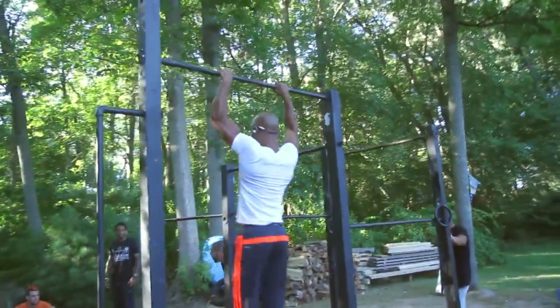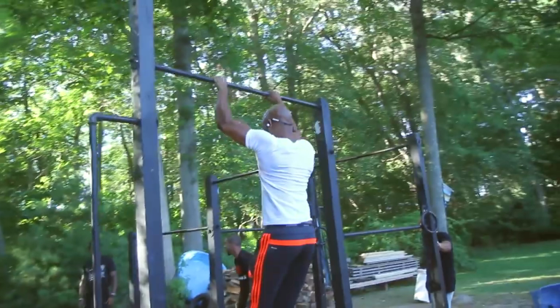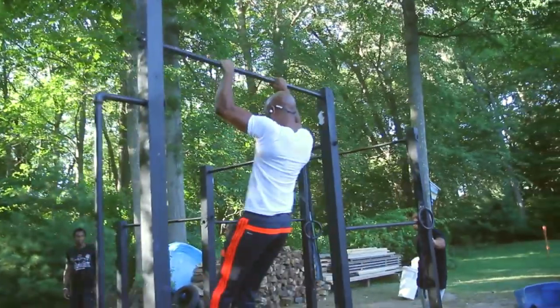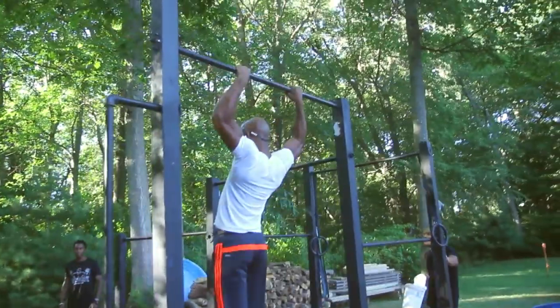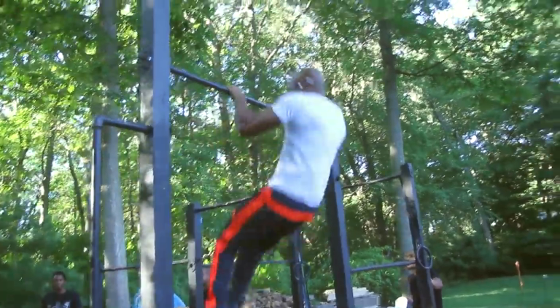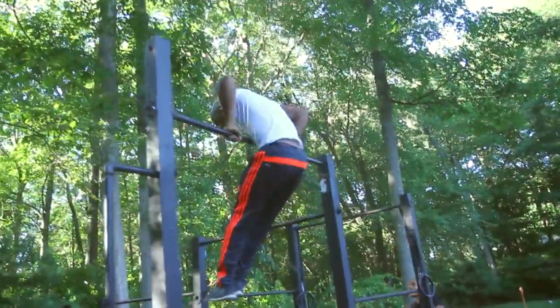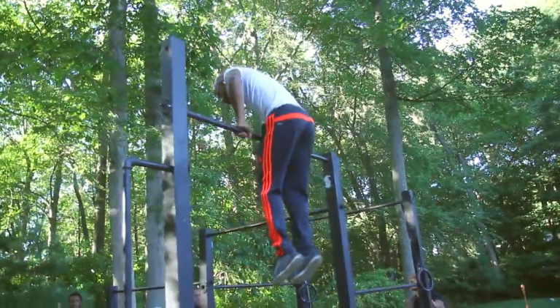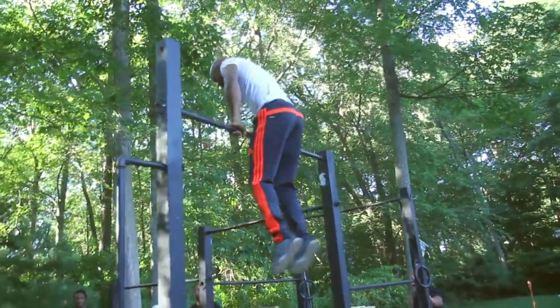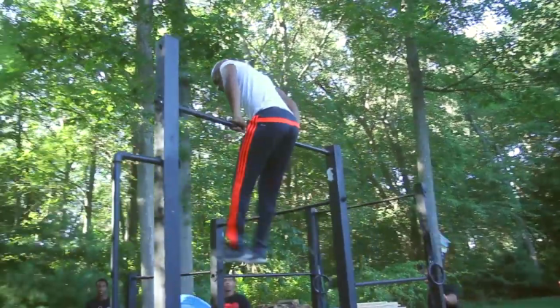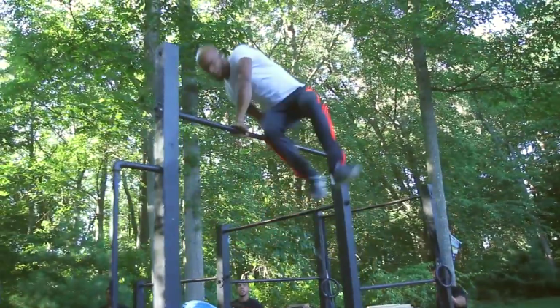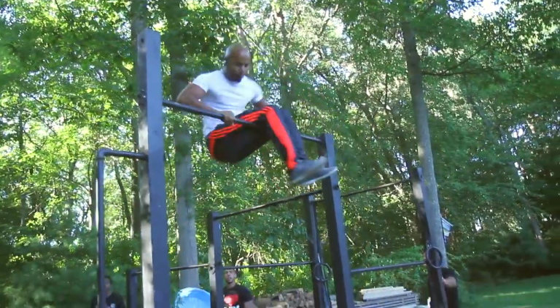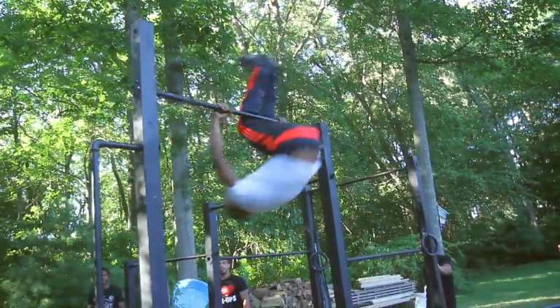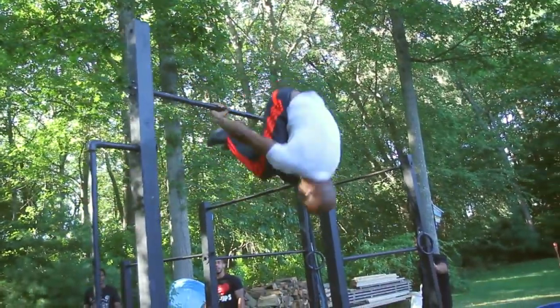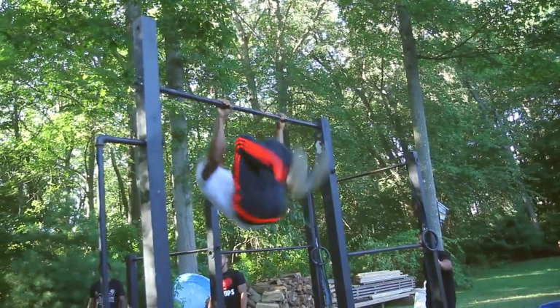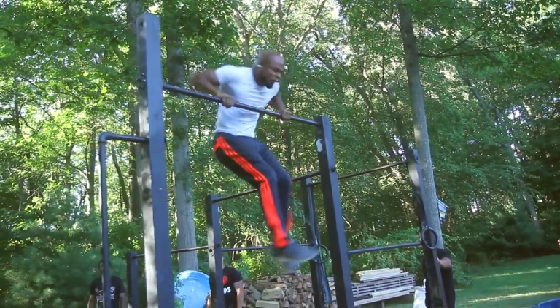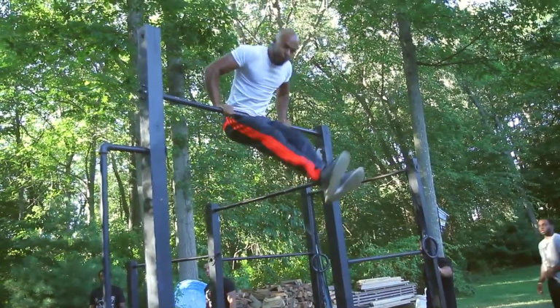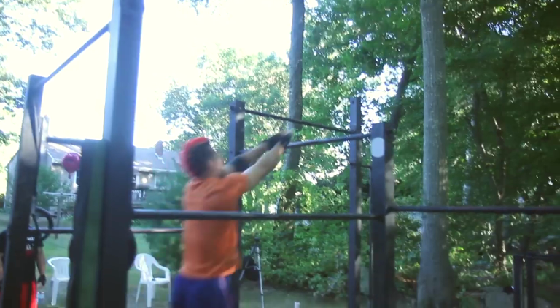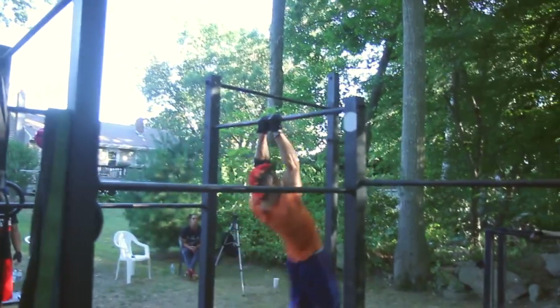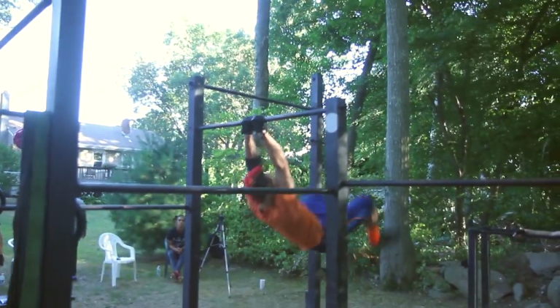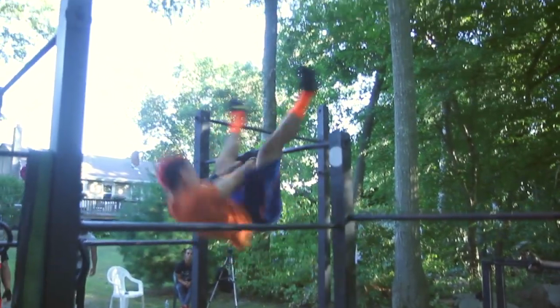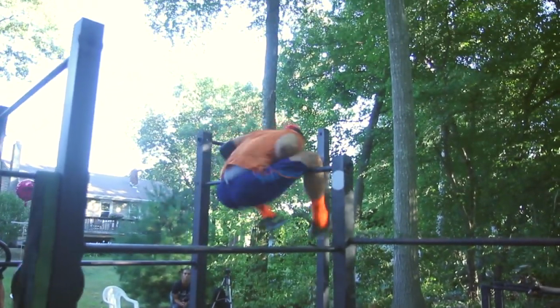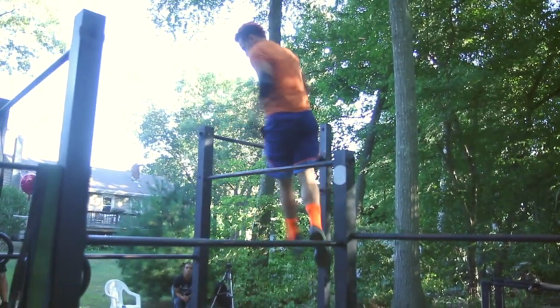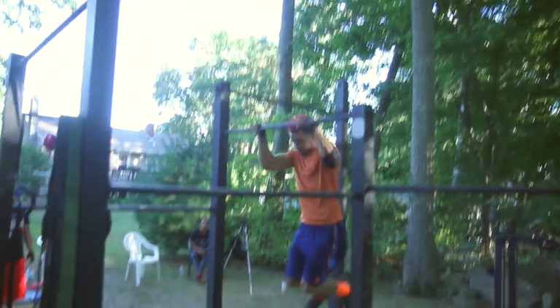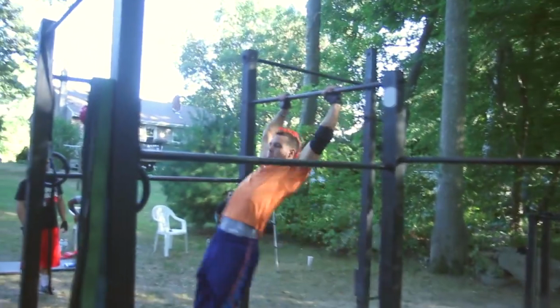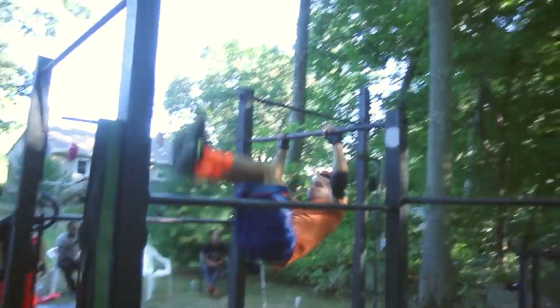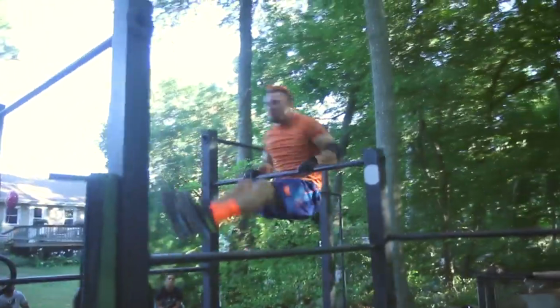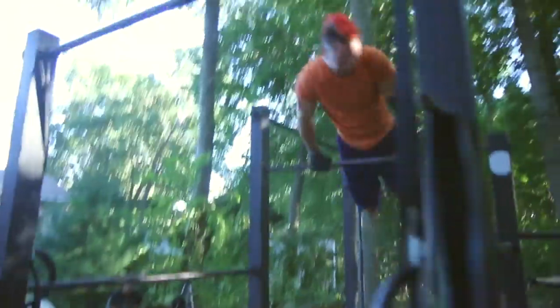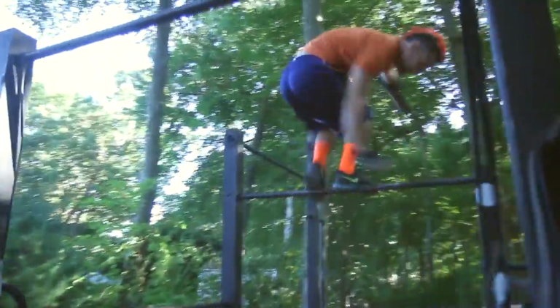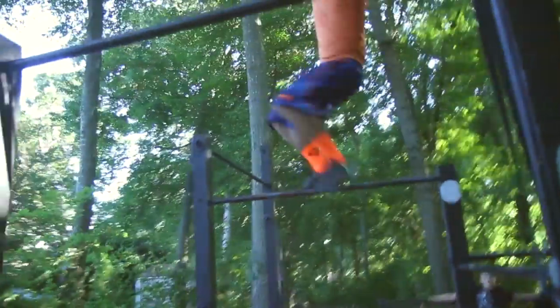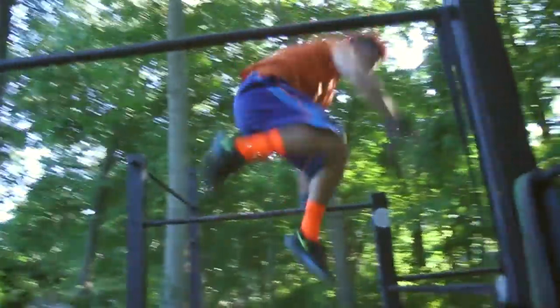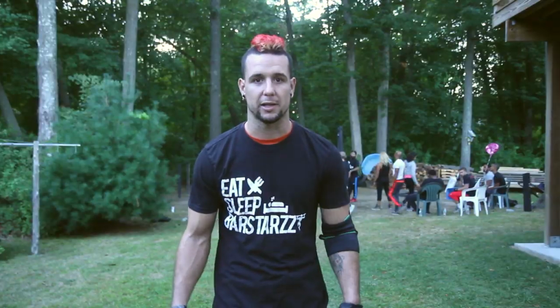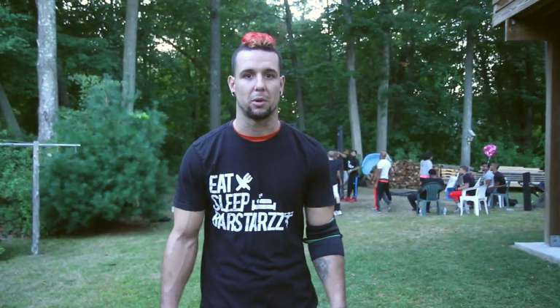I saw the videos on YouTube and I really wanted to be able to do all the stuff, but there's no parks where I live. So I said, why not just build my own pull-up bars? So I started one pull-up bar and one set of dip bars.